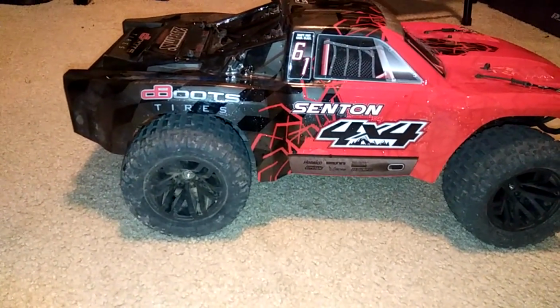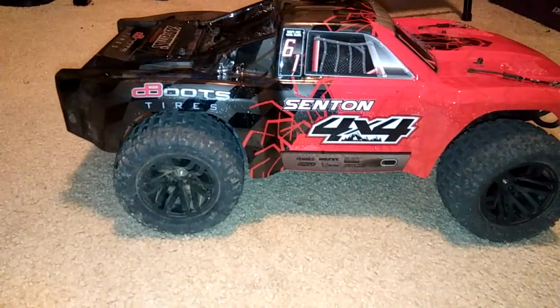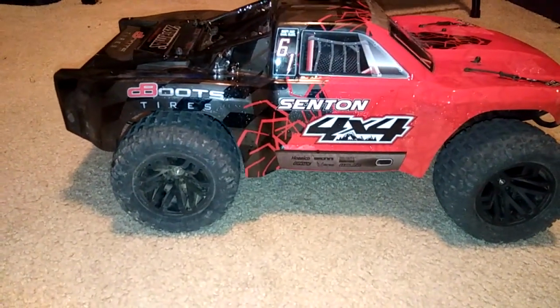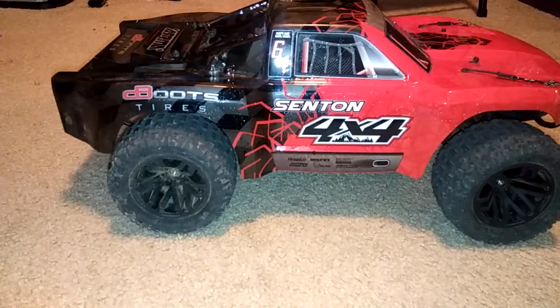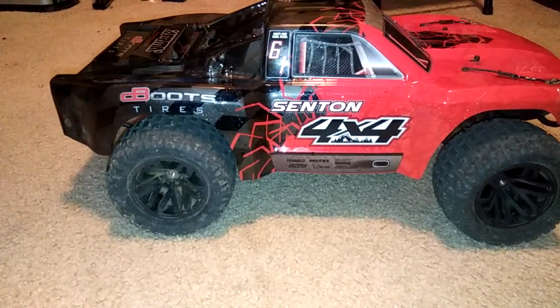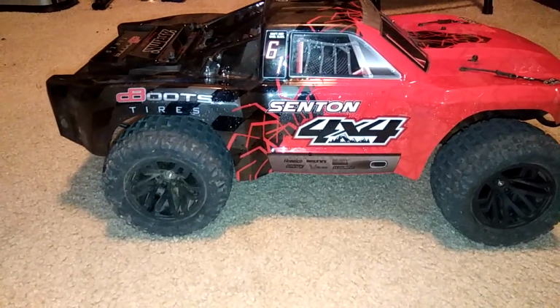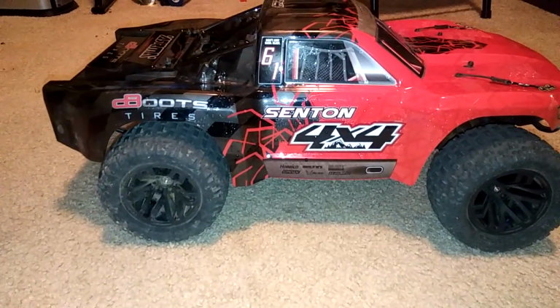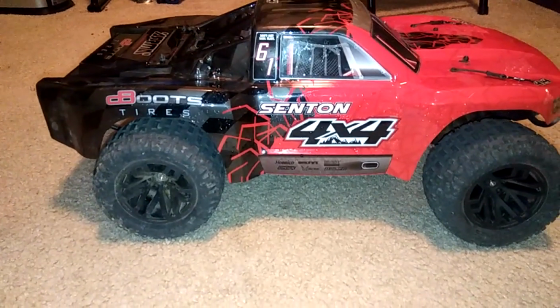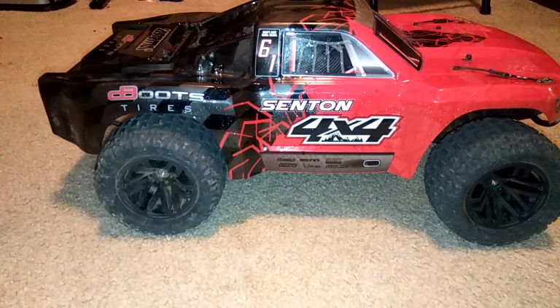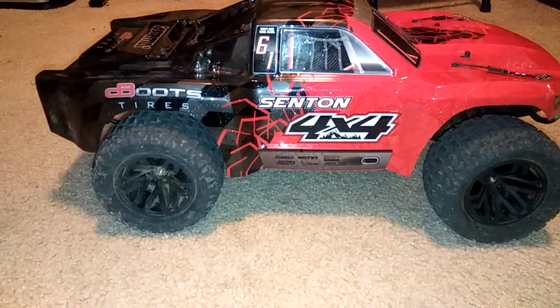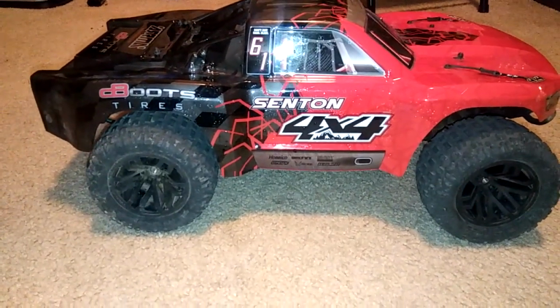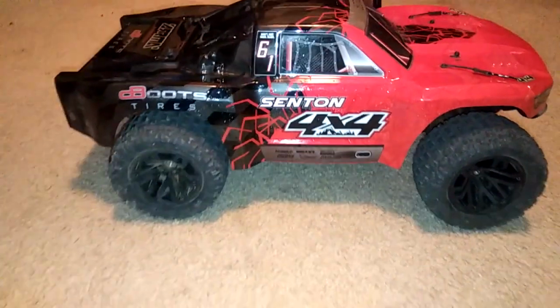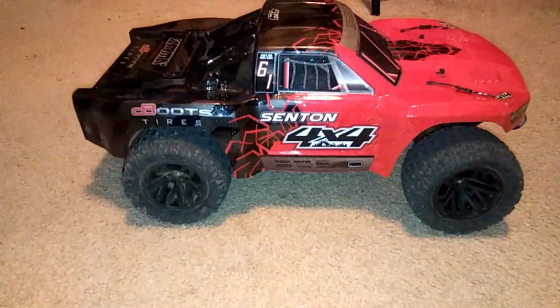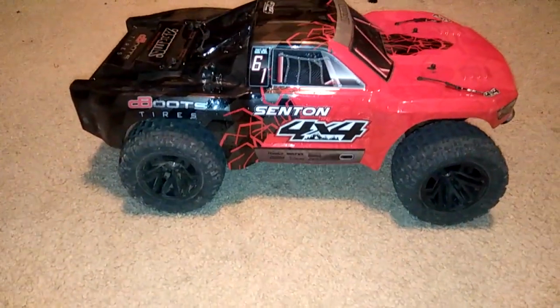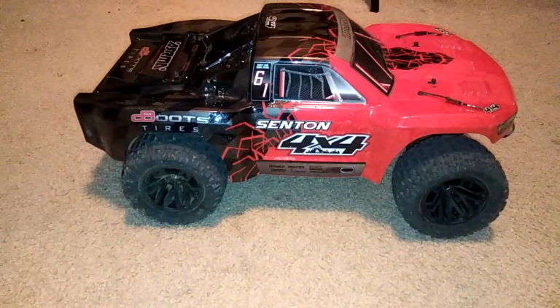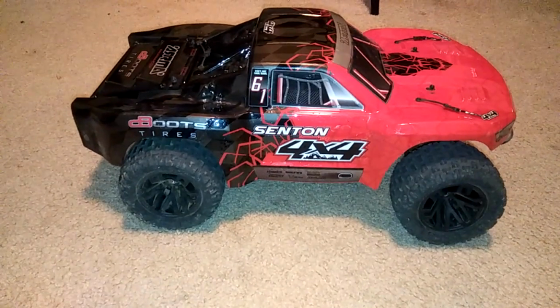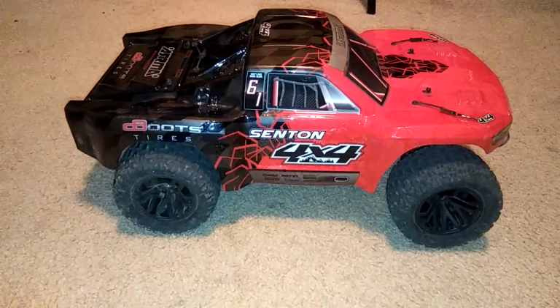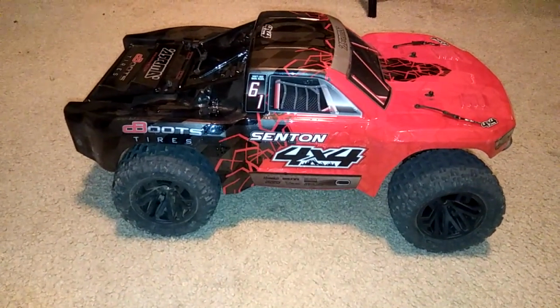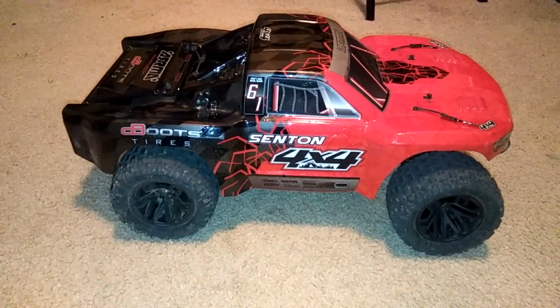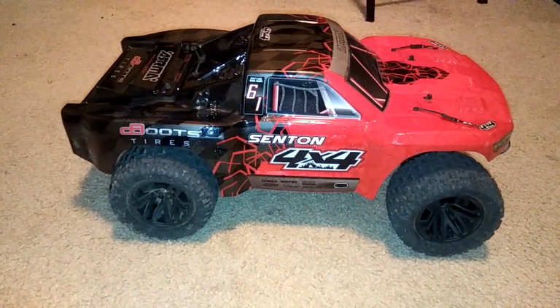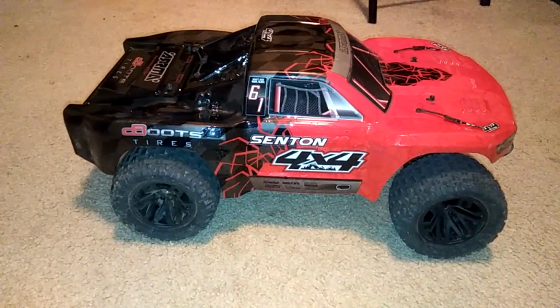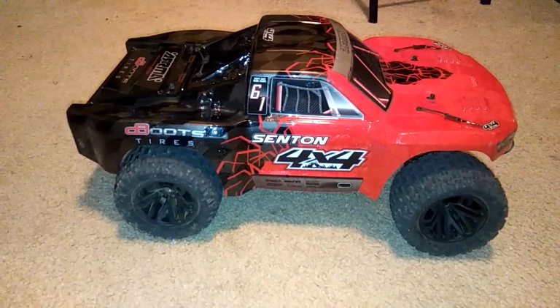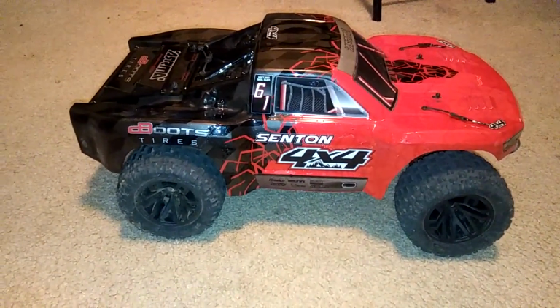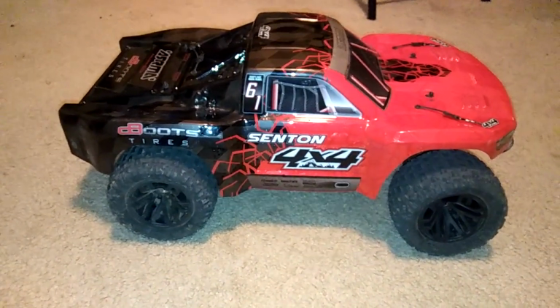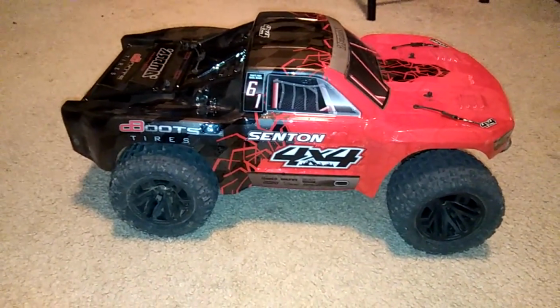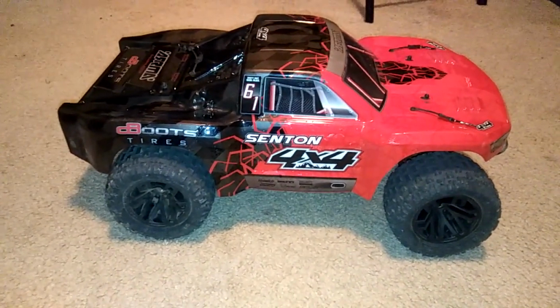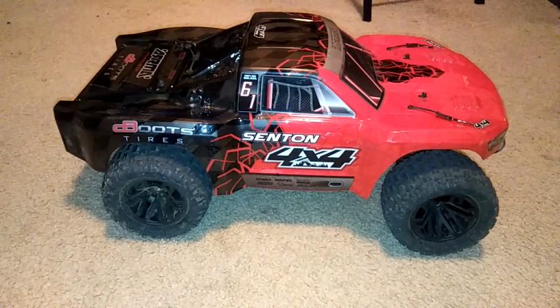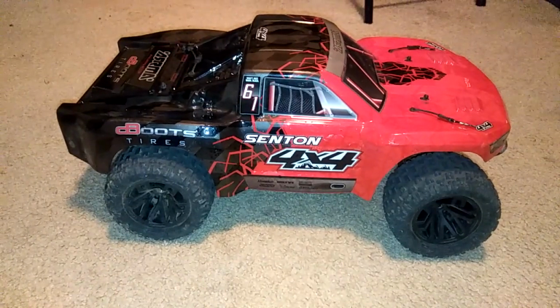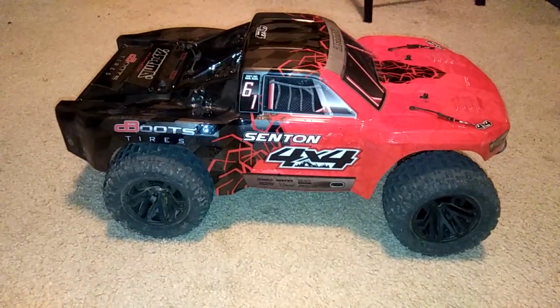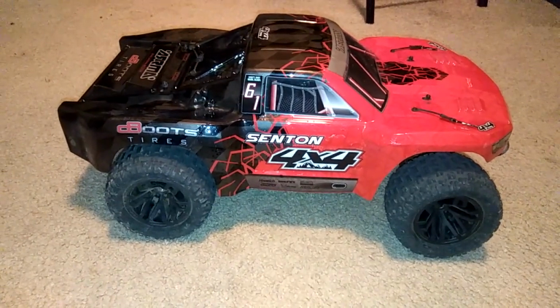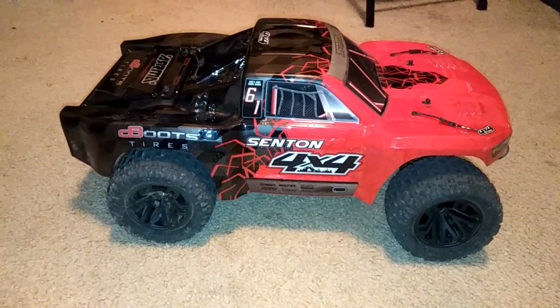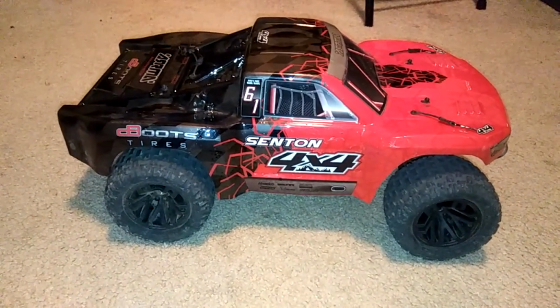If you convert your Senton 4x4 to somewhat of a monster truck — just put some monster truck tires and wheels on — this is kind of the look you're going to get. I know a lot of you guys are creative and probably thinking about how this is going to look. As always, don't forget to like and subscribe and stay tuned for more videos. Thanks guys for checking me out and watching.